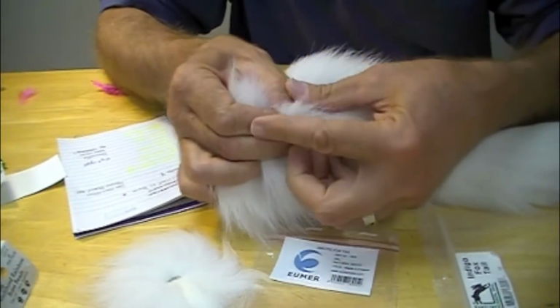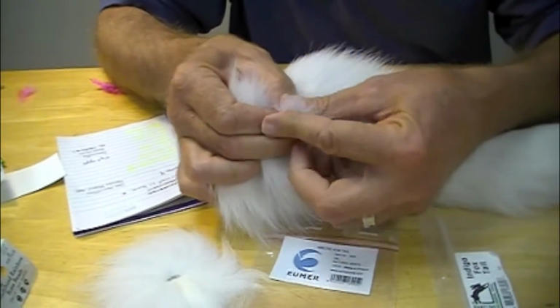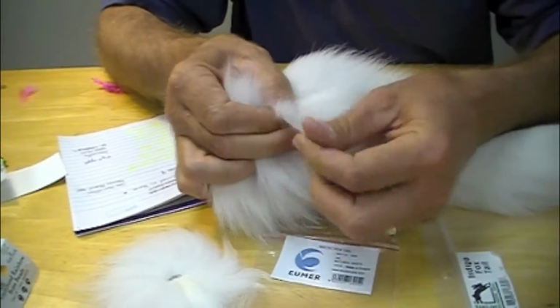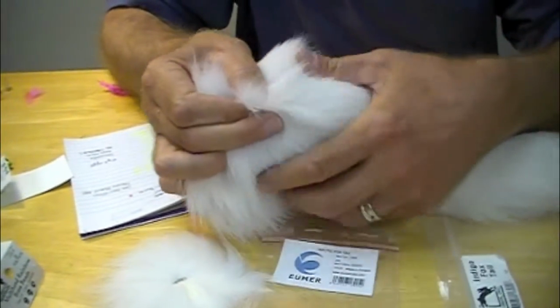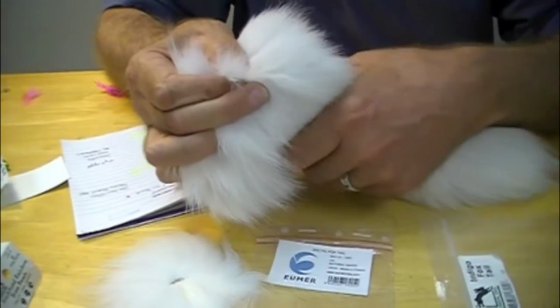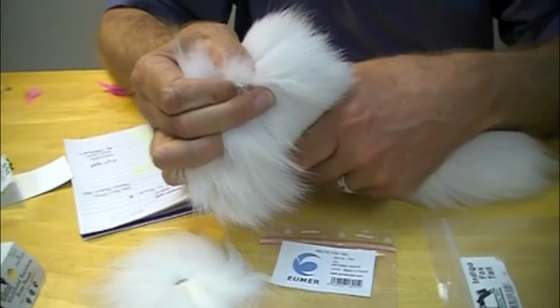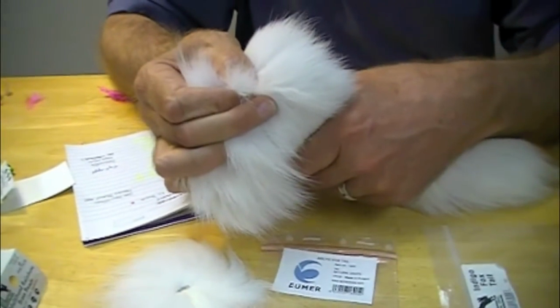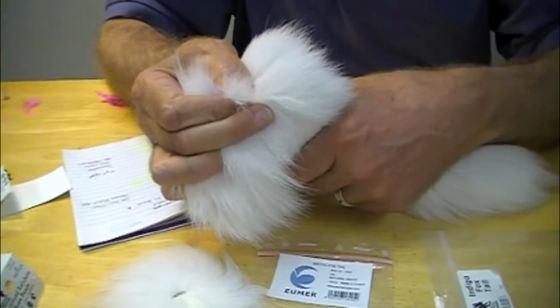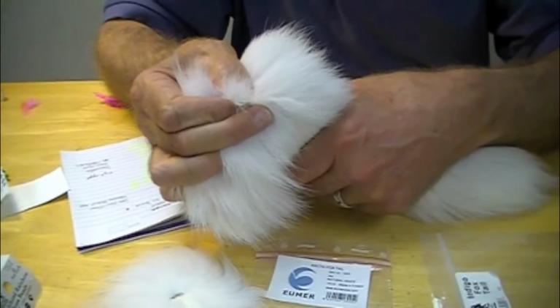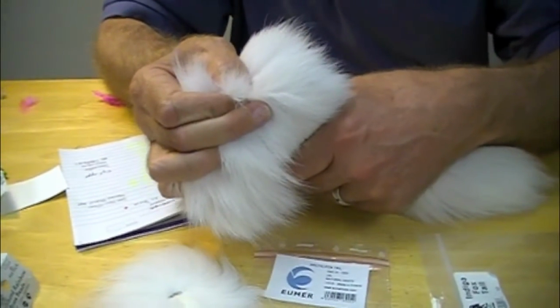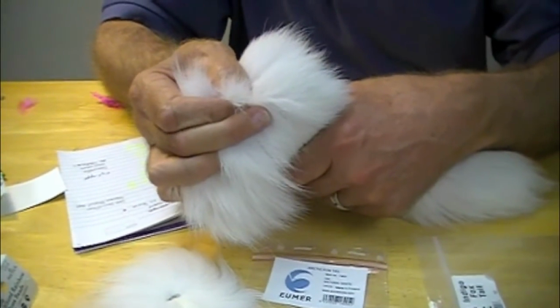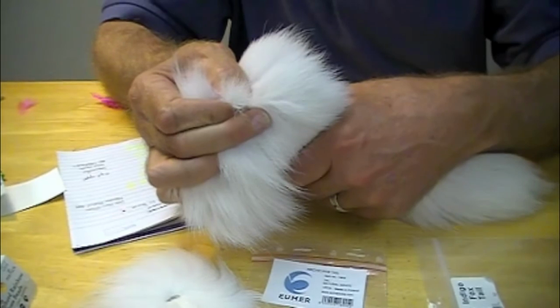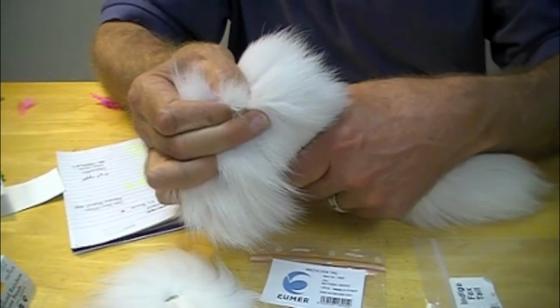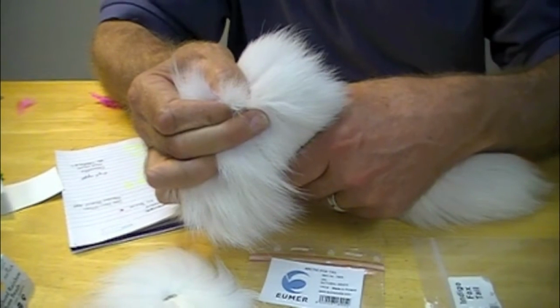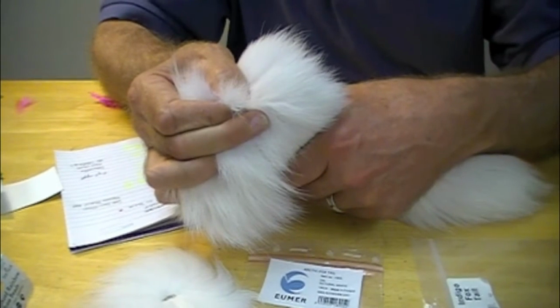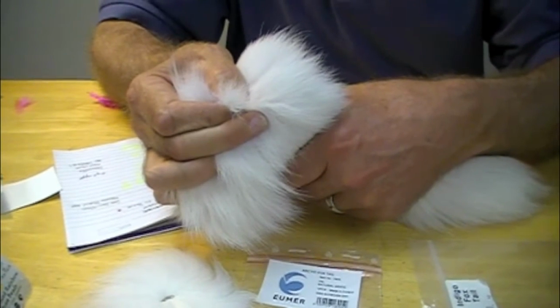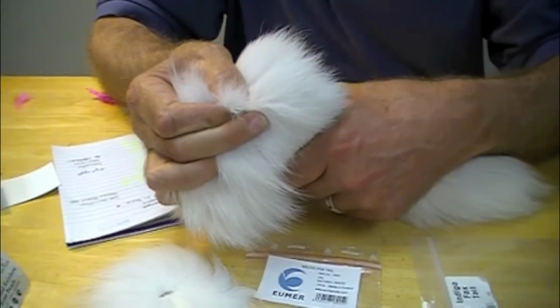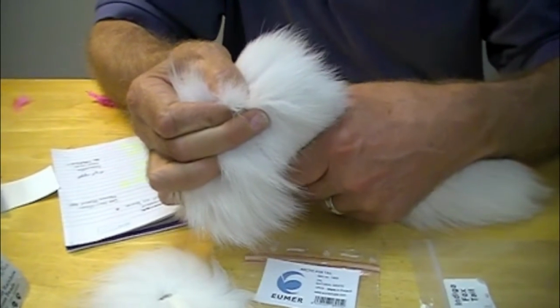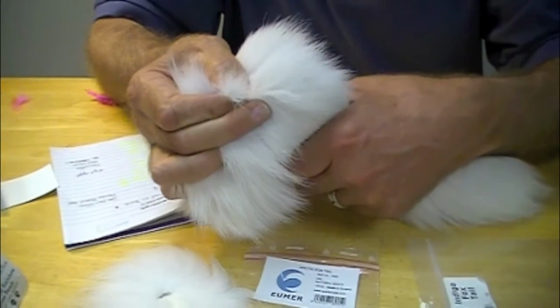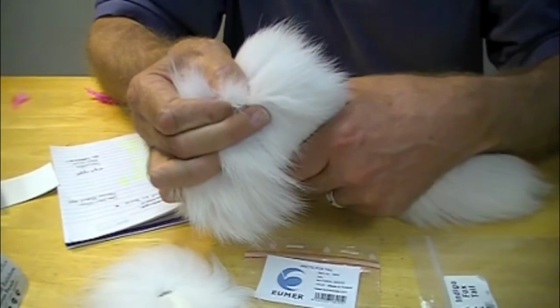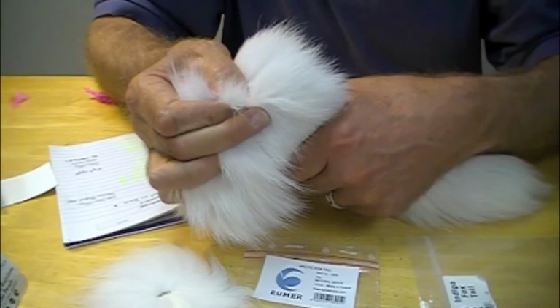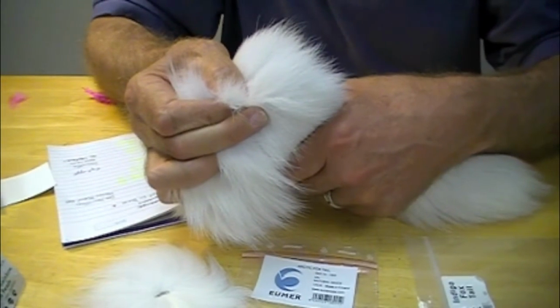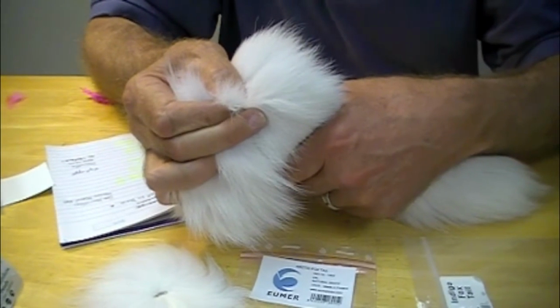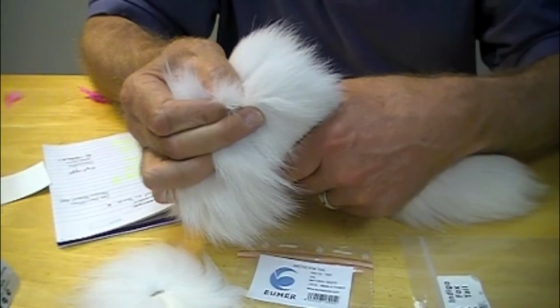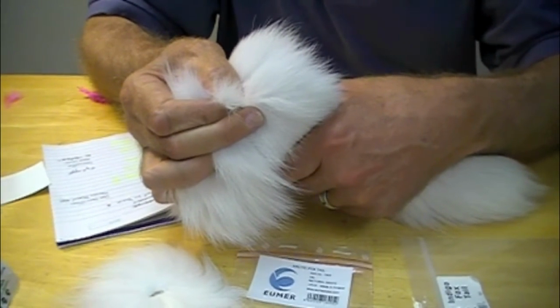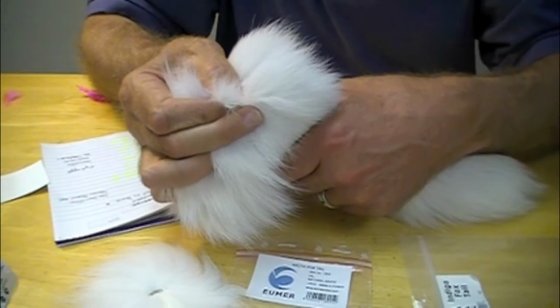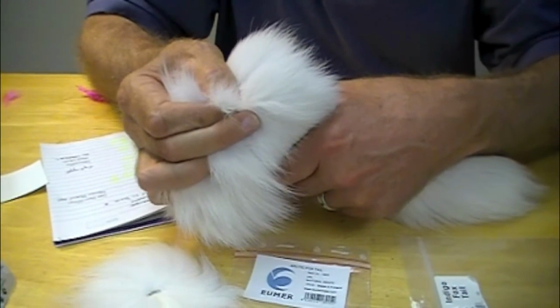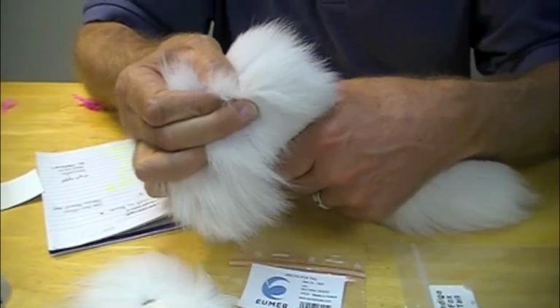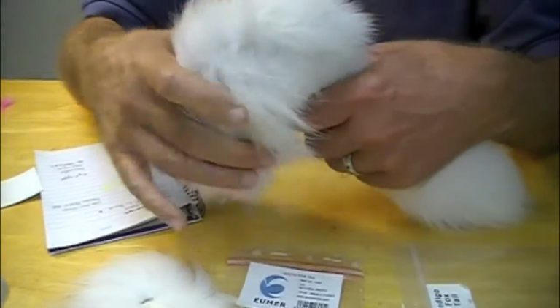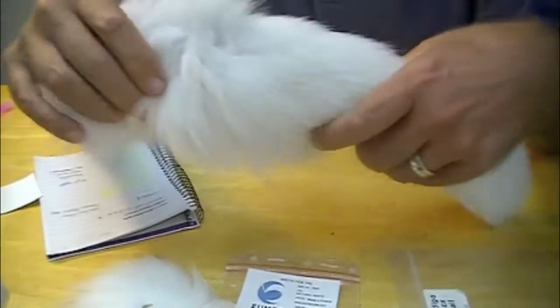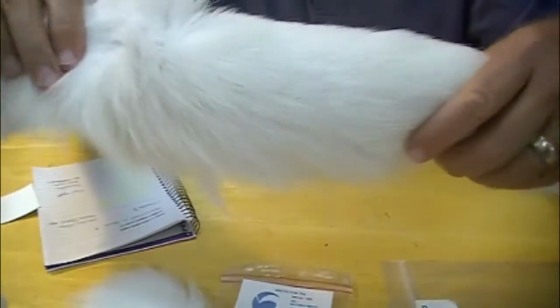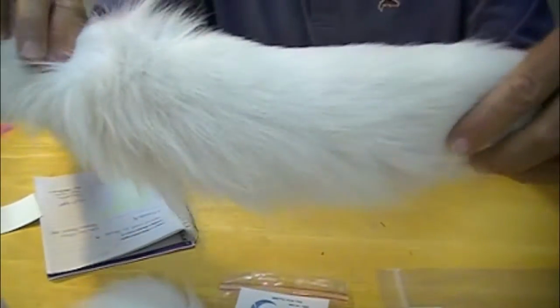Better than polar bear — ties better, fishes better. Polar bear is kind of the mystical thing, but these are fantastic.